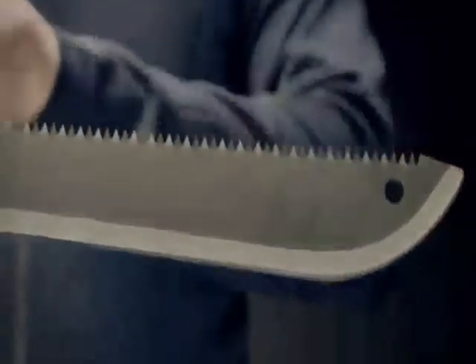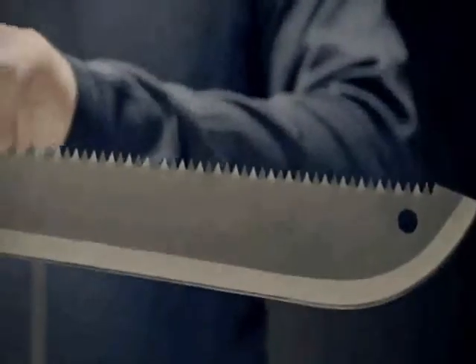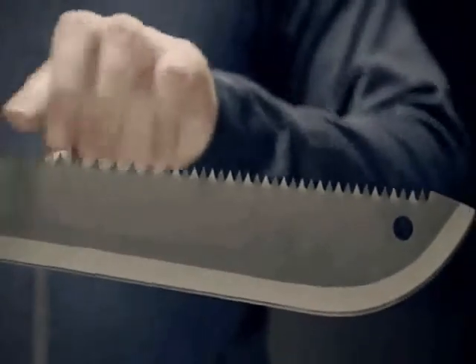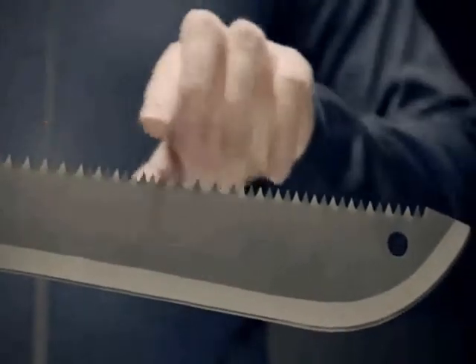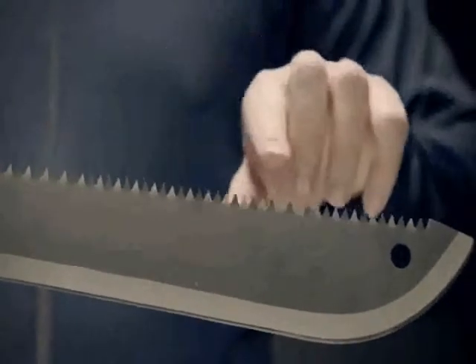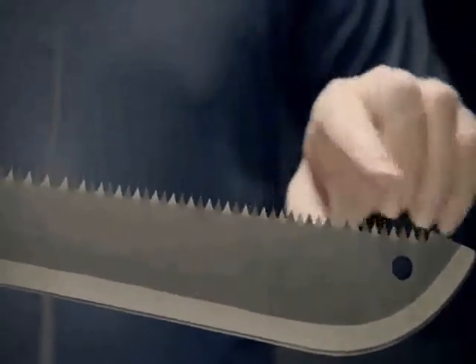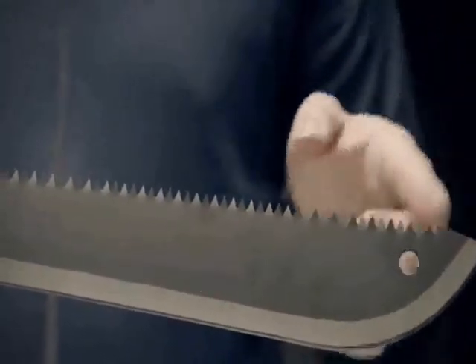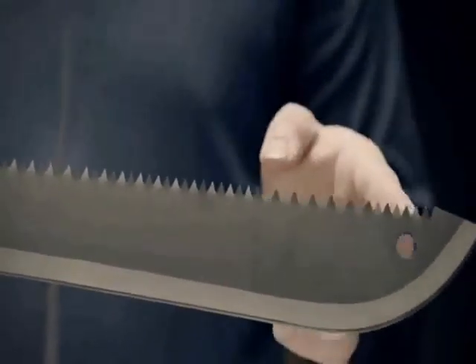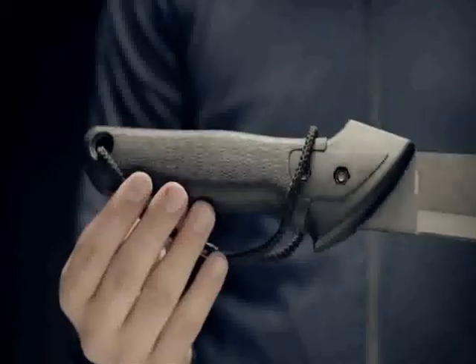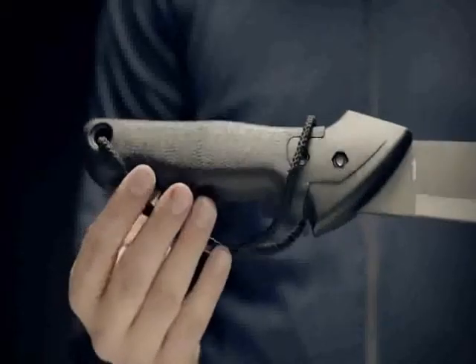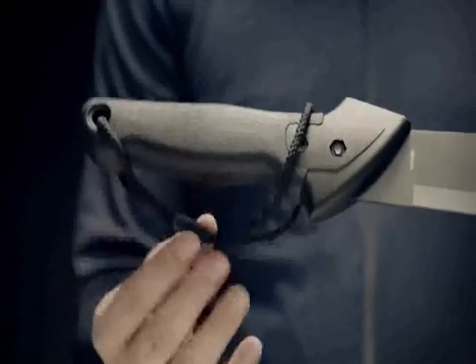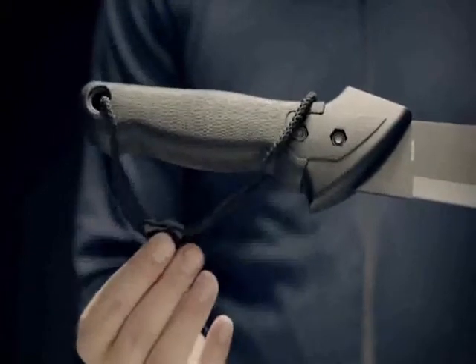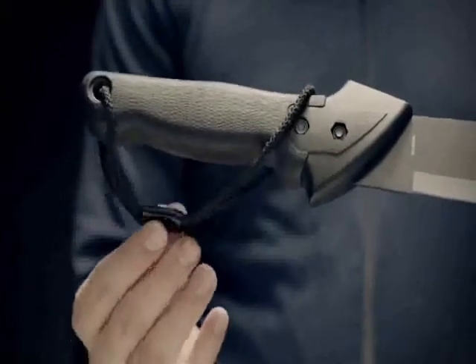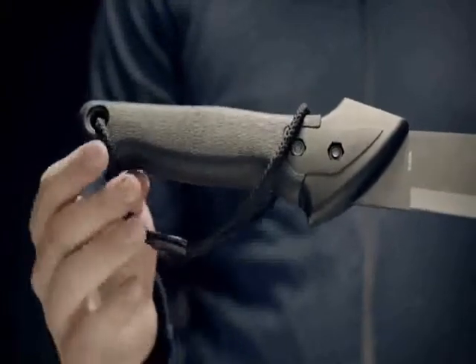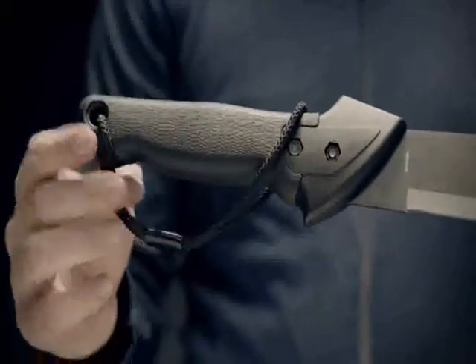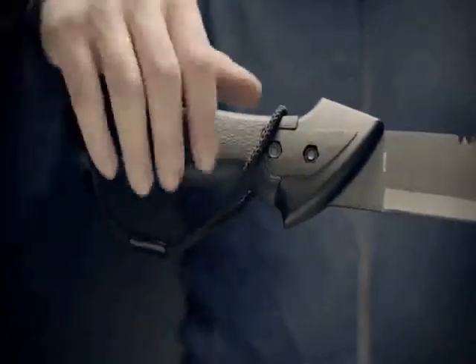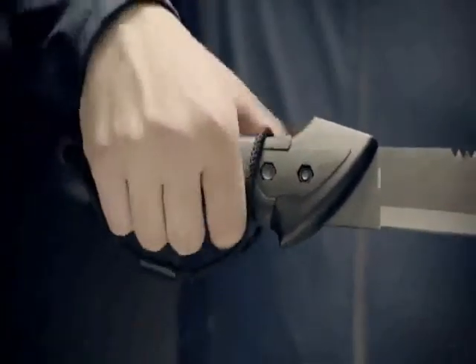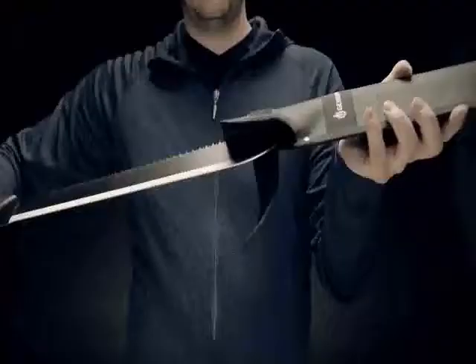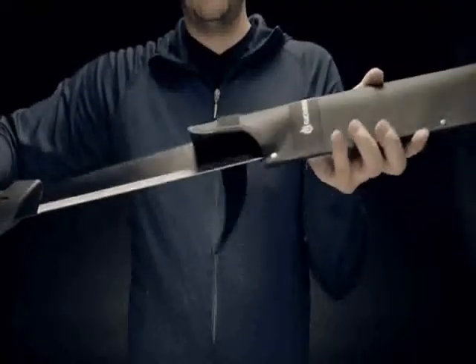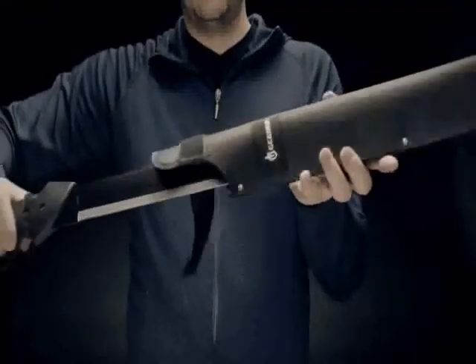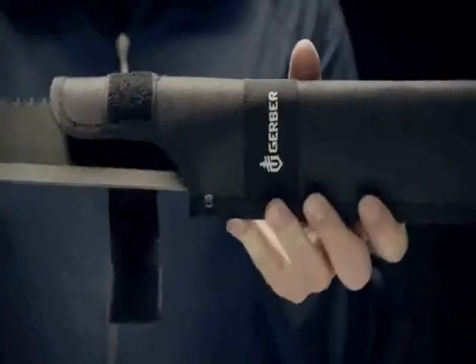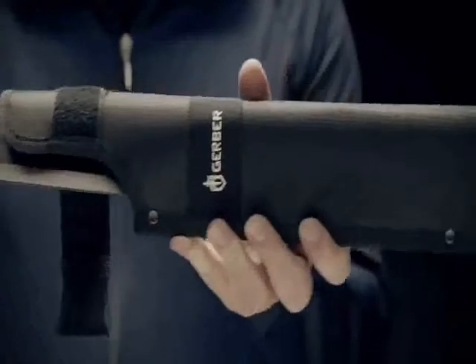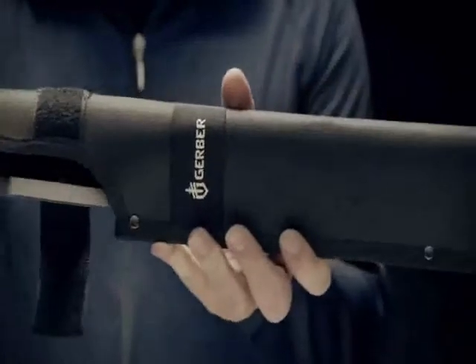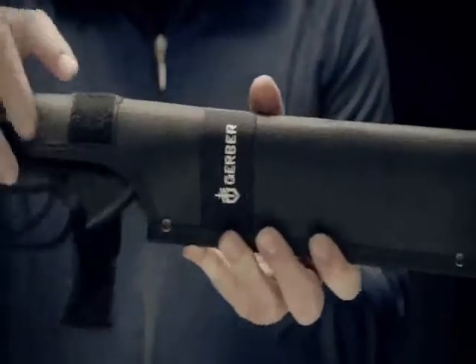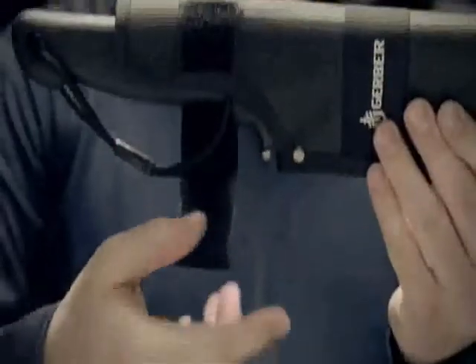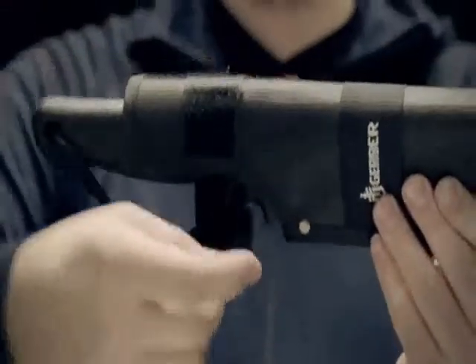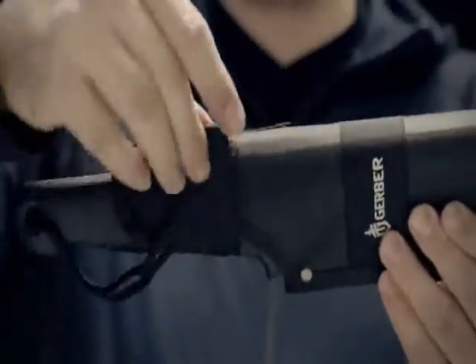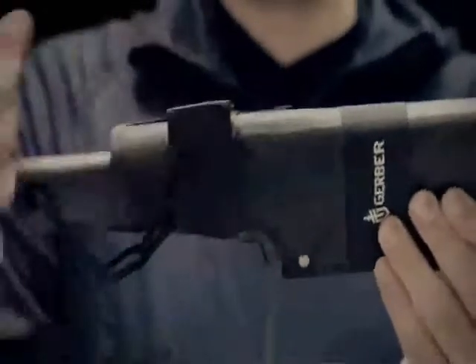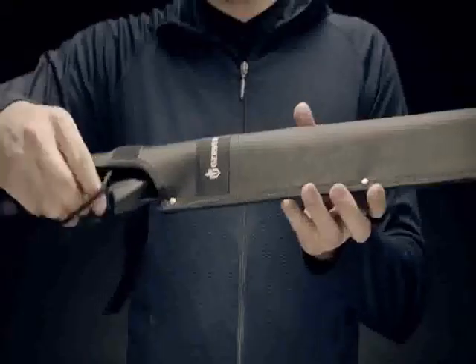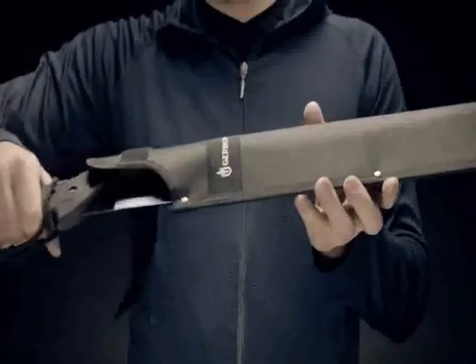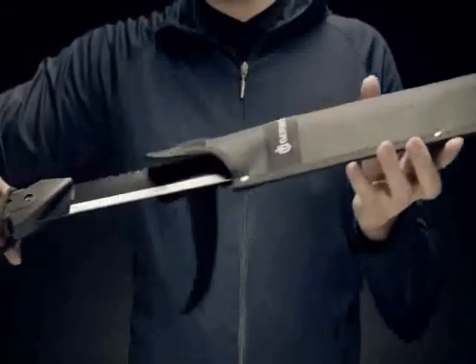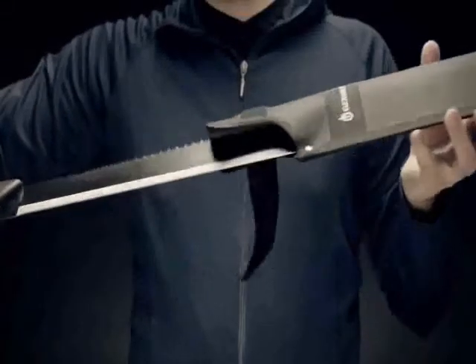The spine of the blade is a heavy-duty saw for handling larger tasks. Gerber's gator grip and the lanyard for your wrist will keep the machete secure at all times. A tough sheath keeps the blade protected when not in use. A must-have tool when you're in the wilderness or your own backyard.